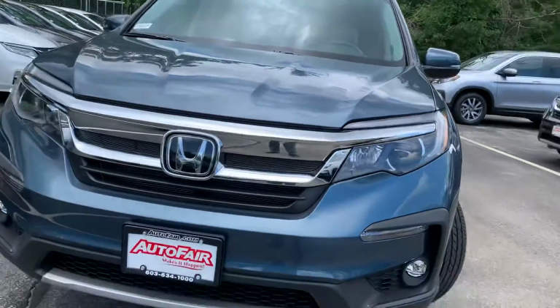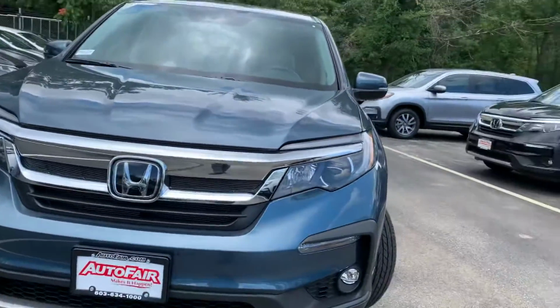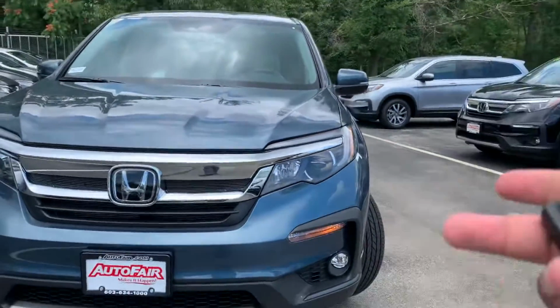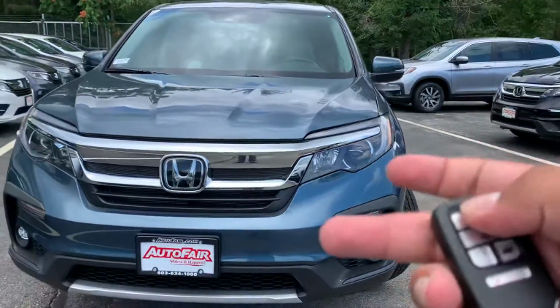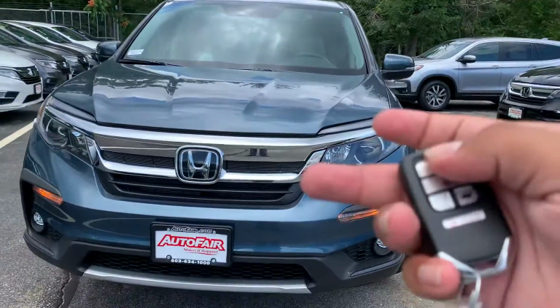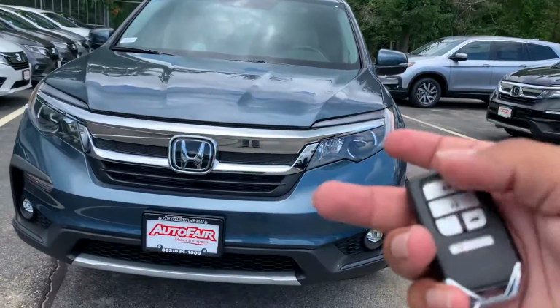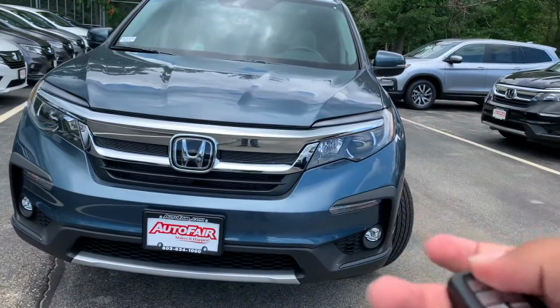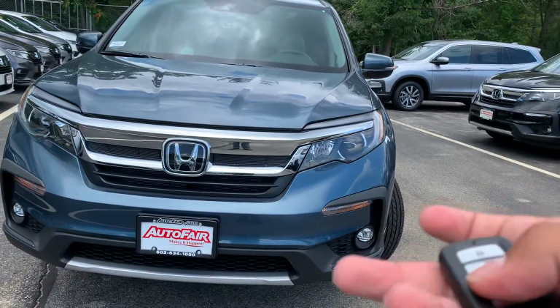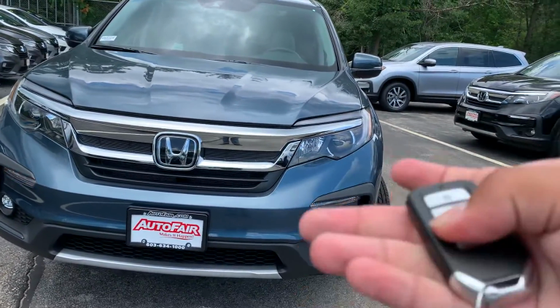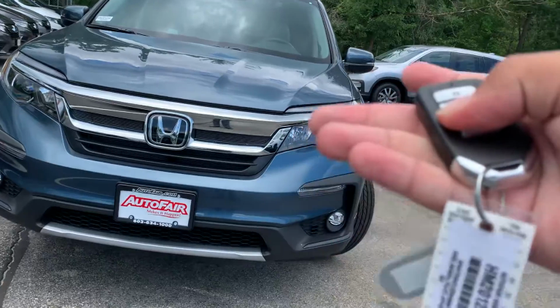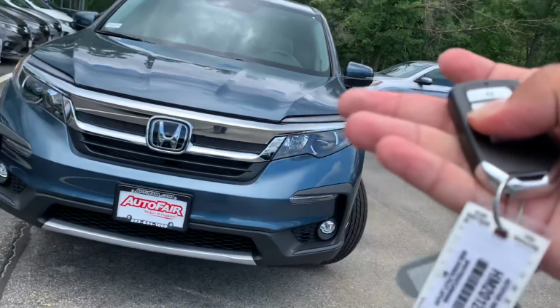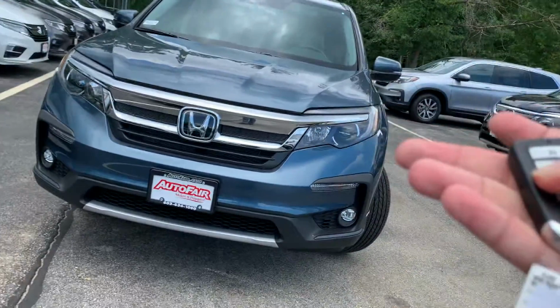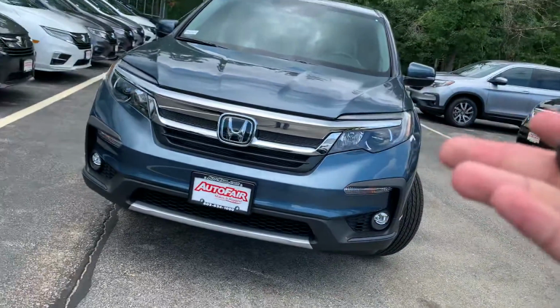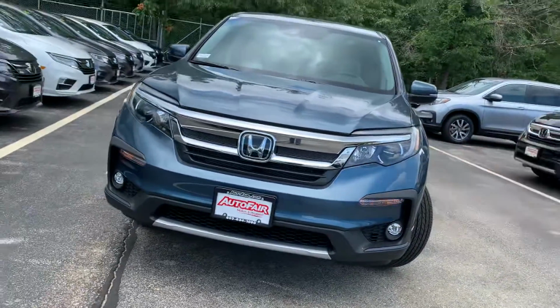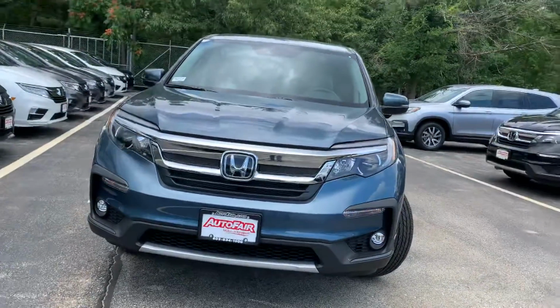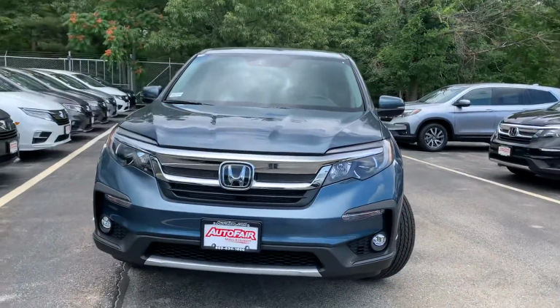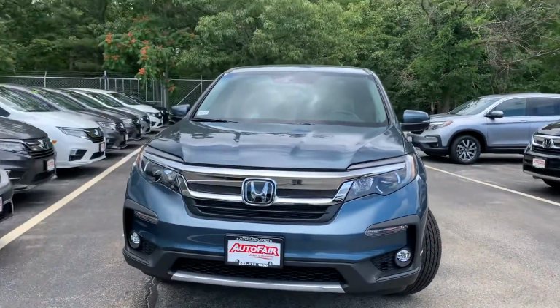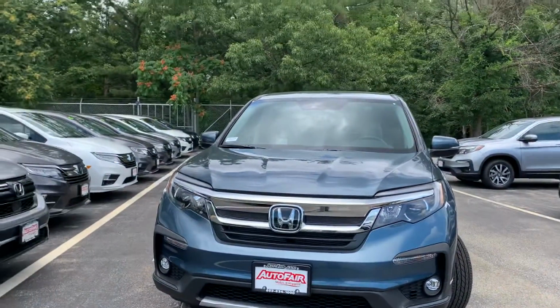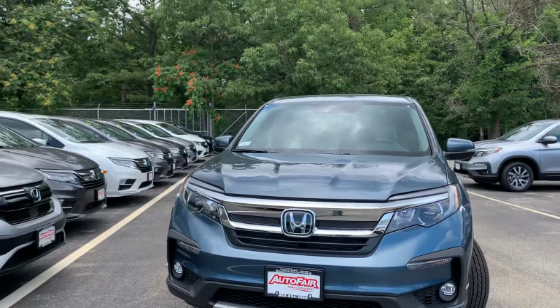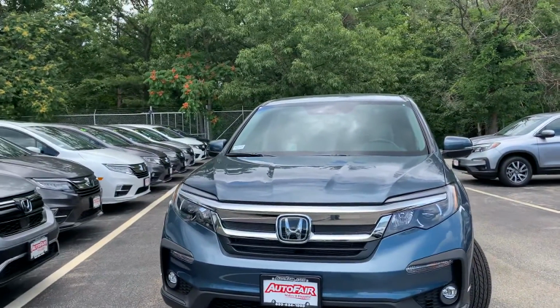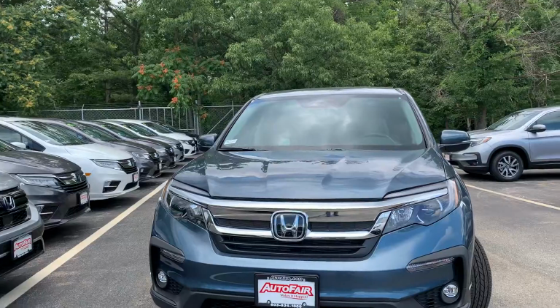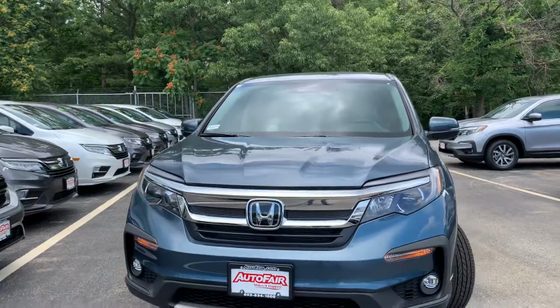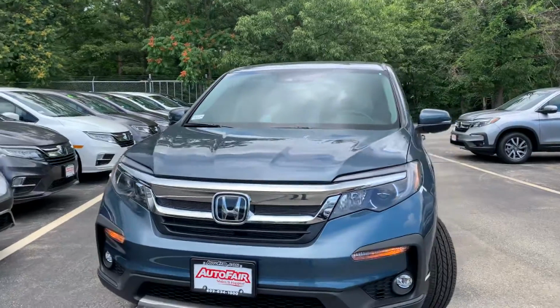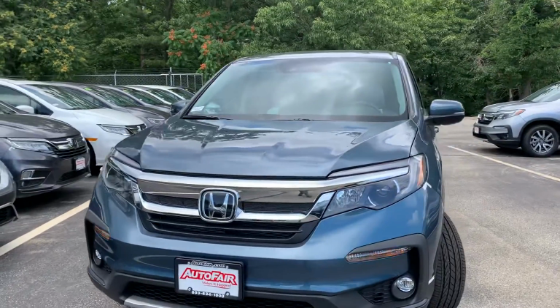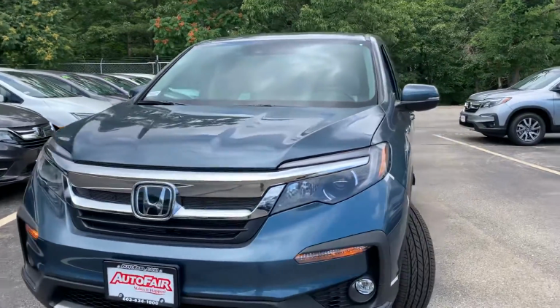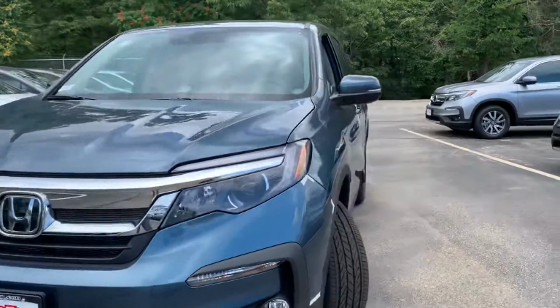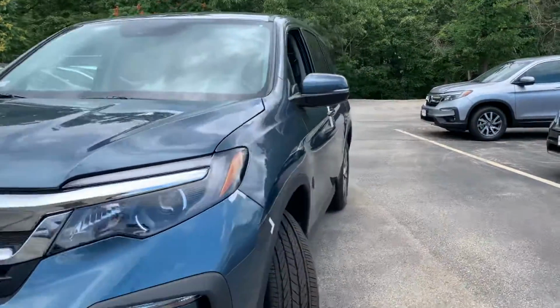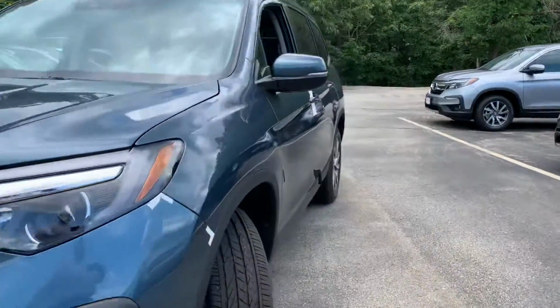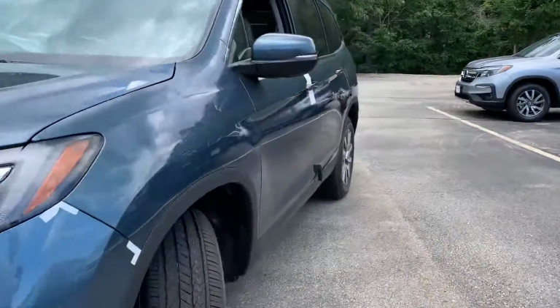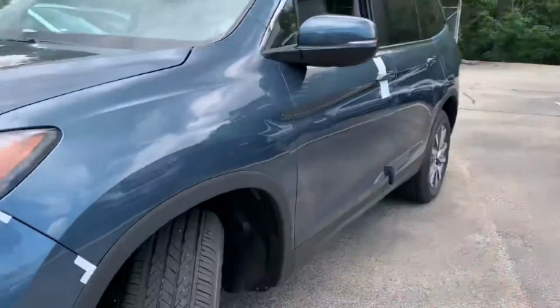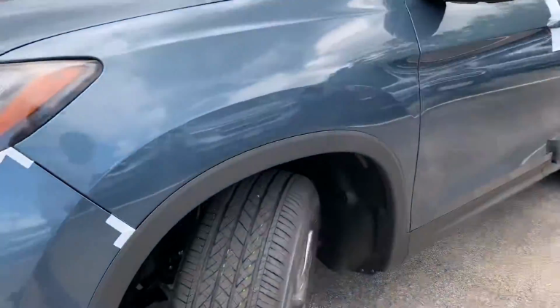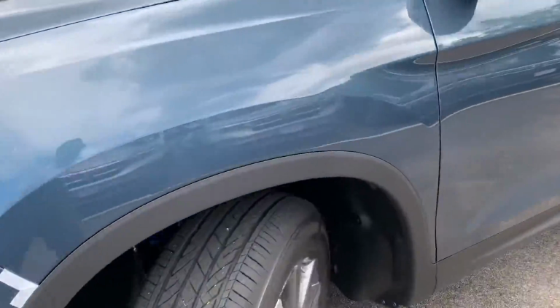Also equipped with a remote start system. It will start the car and set the temperature to 72 degrees, so it cools down in the summer and warms up in the winter. And you can see the tires on here.